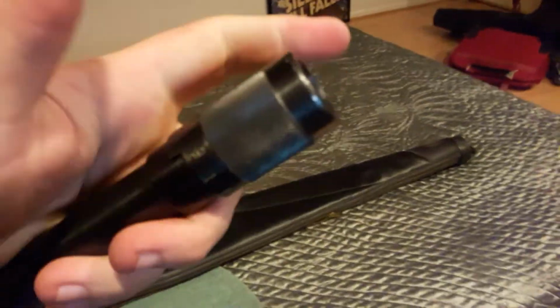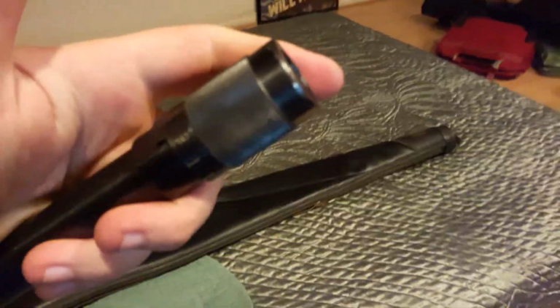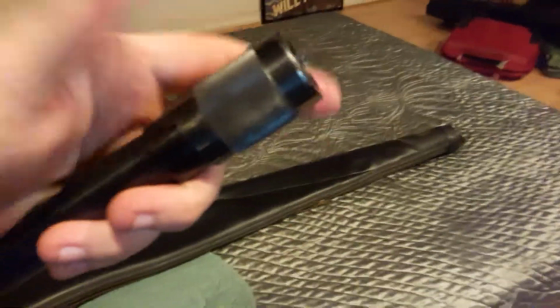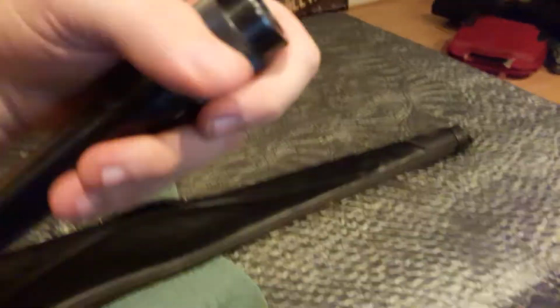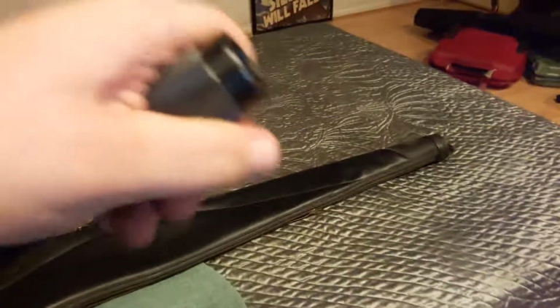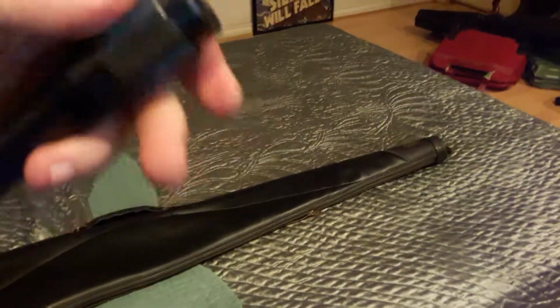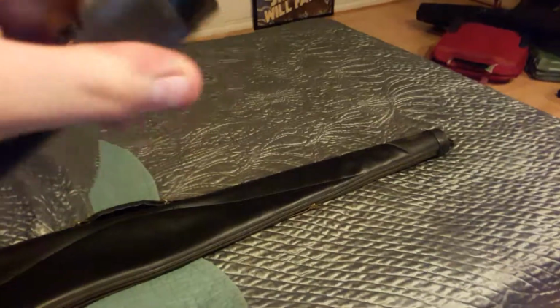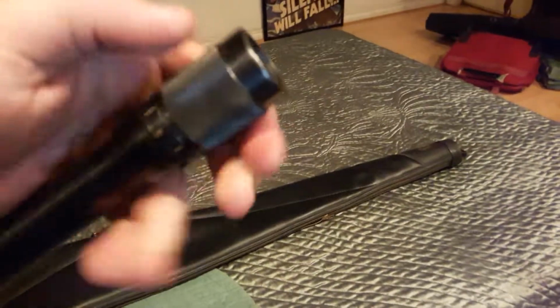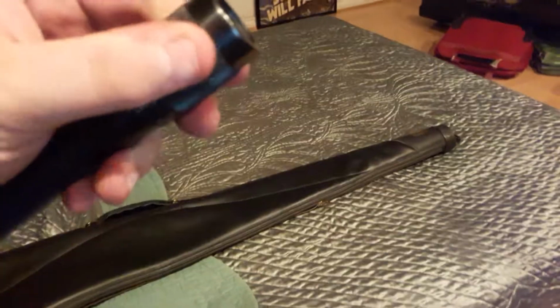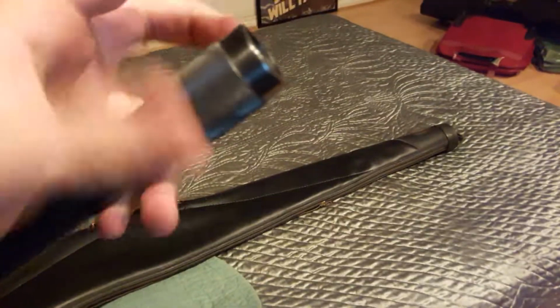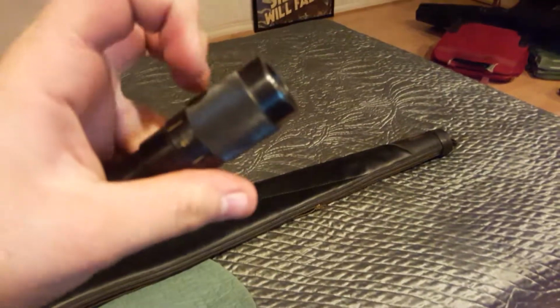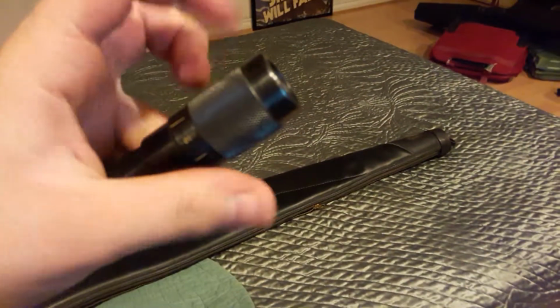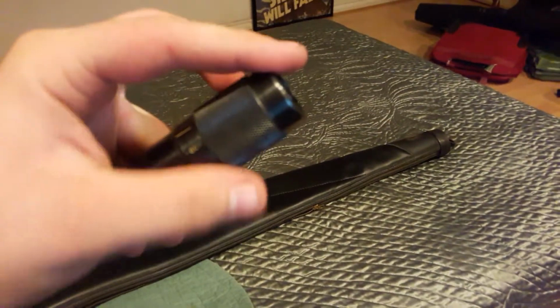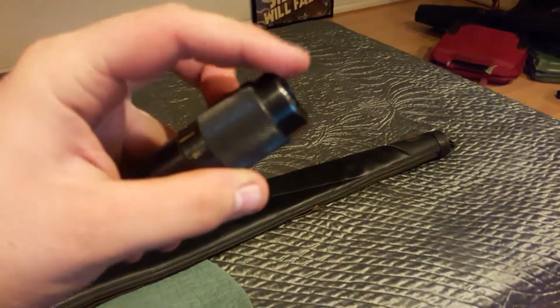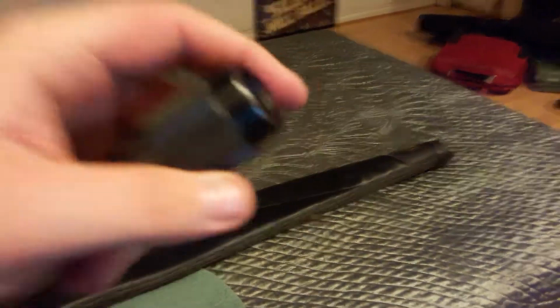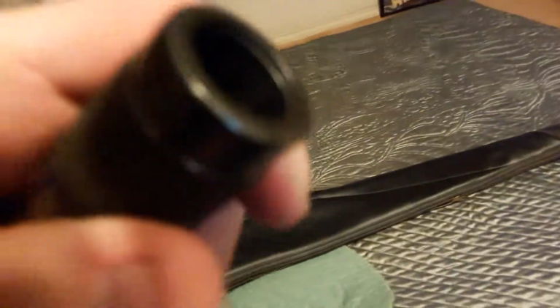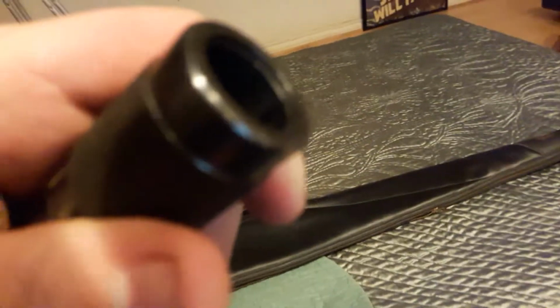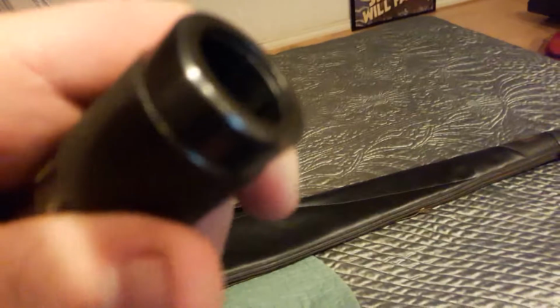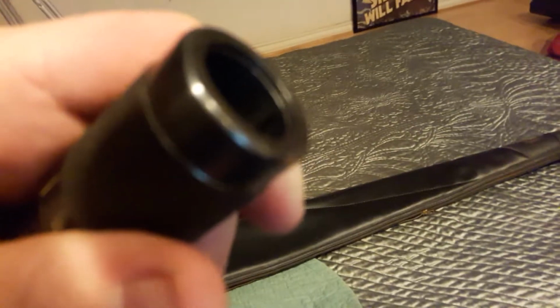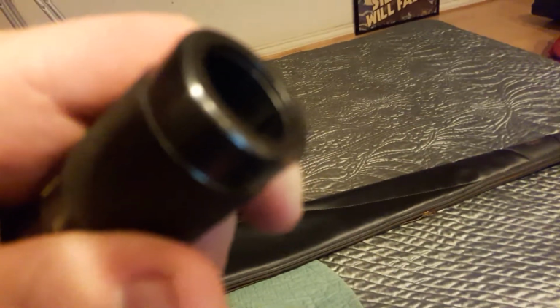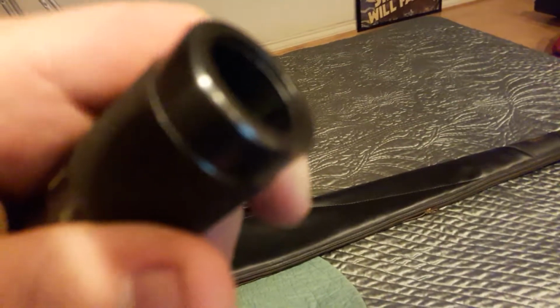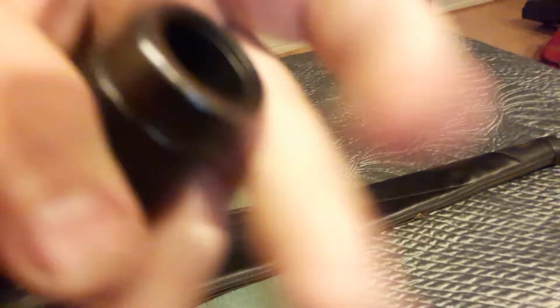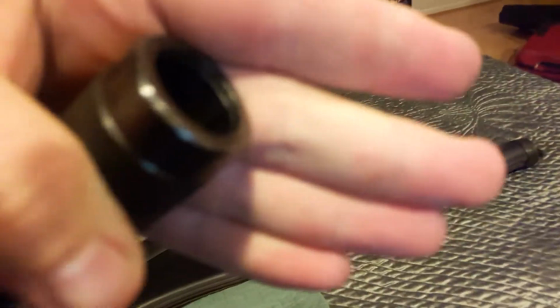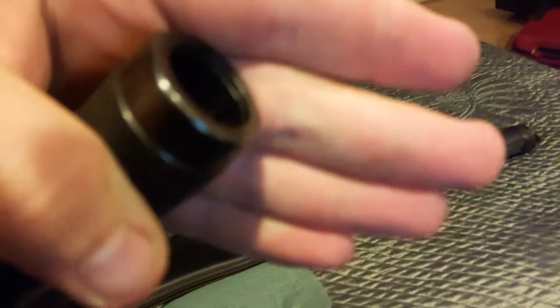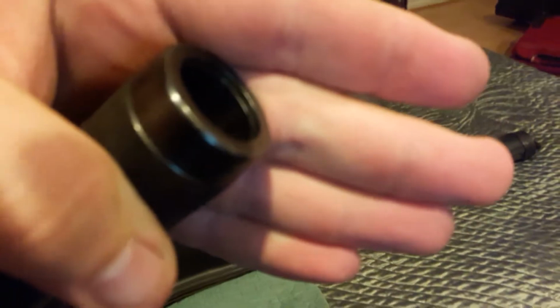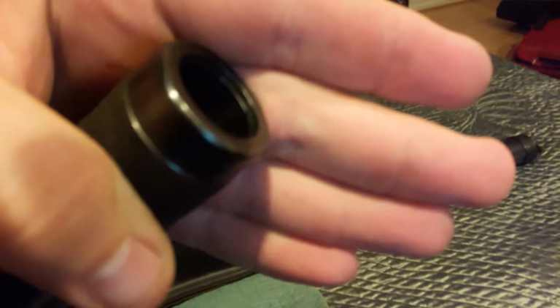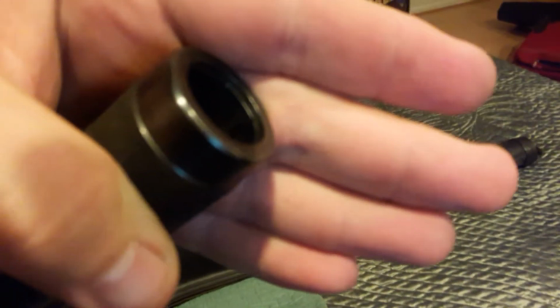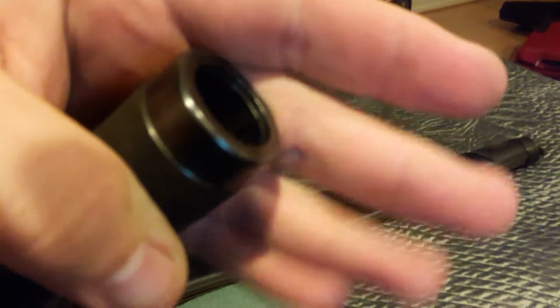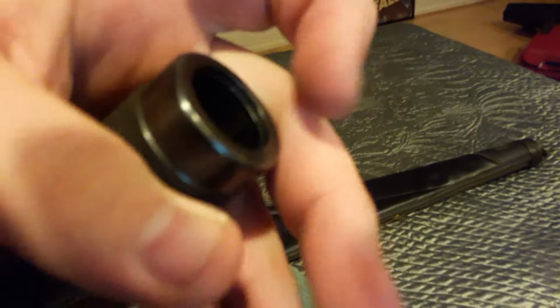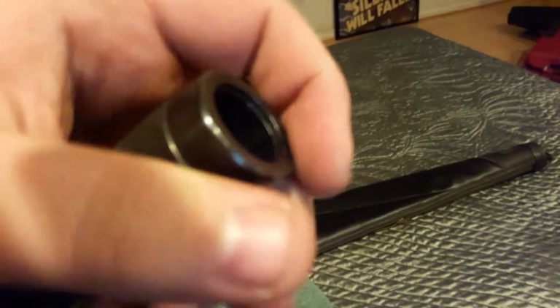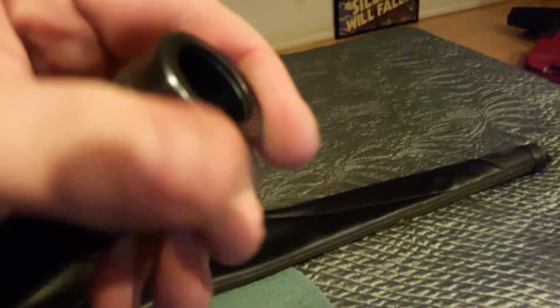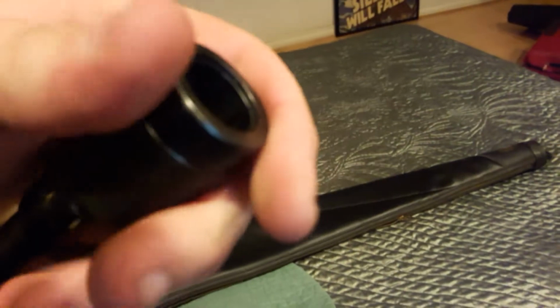As you see me fiddling with it, this is a polychoke. Basically what this does is it allows you to open and close a bunch of cut slivers in here. Let's see if I can get it to focus — you can kind of see.